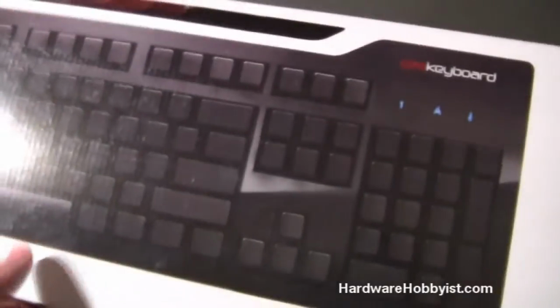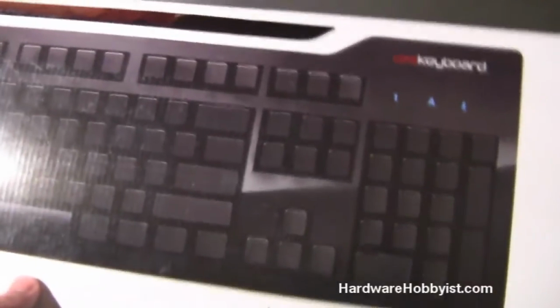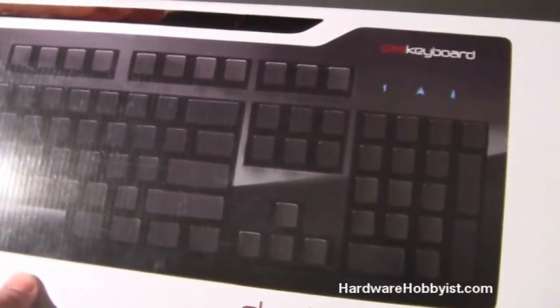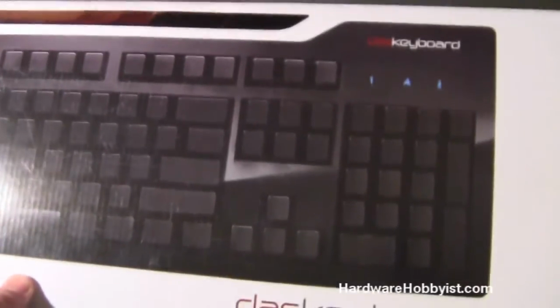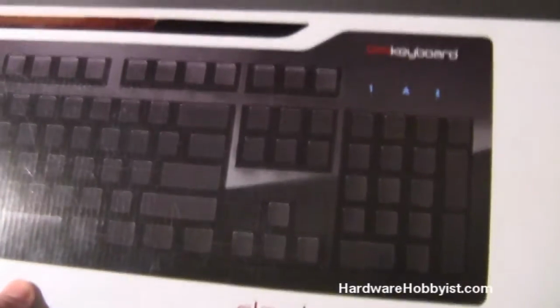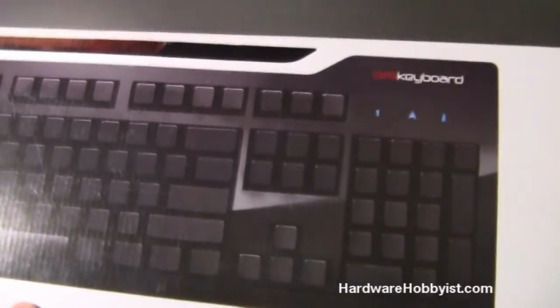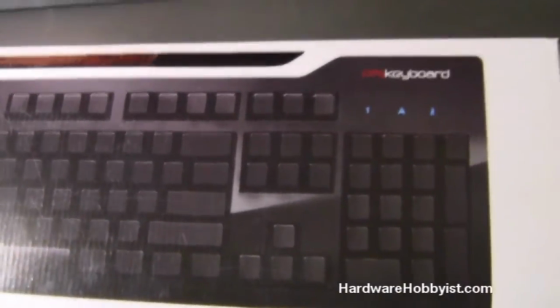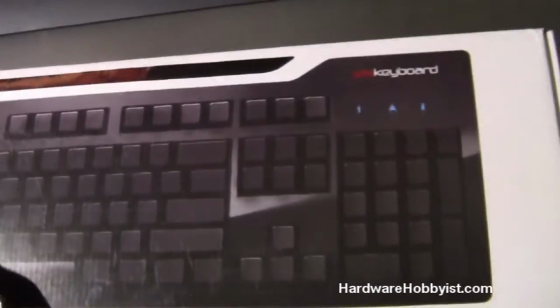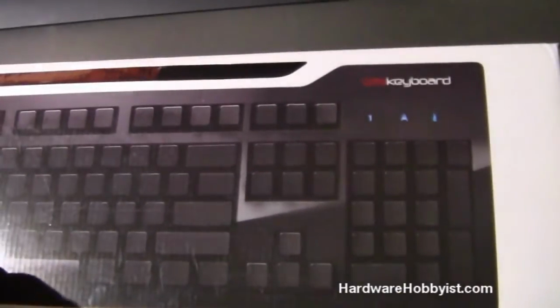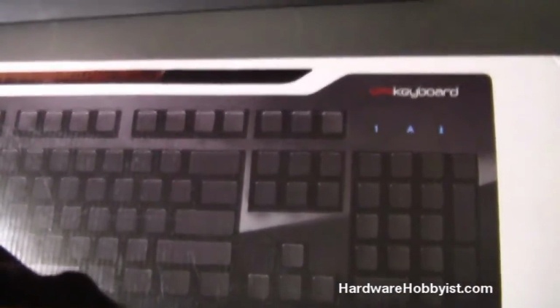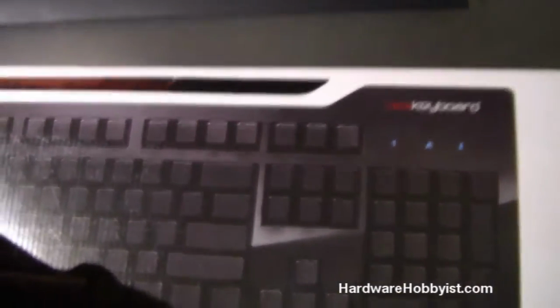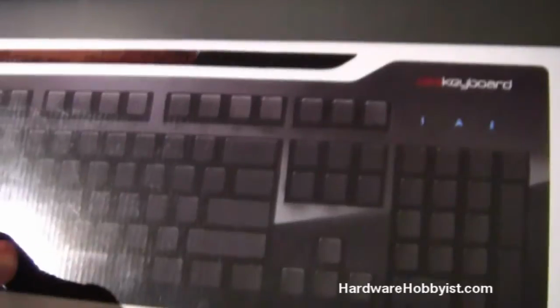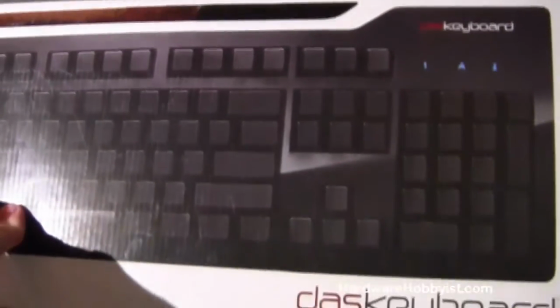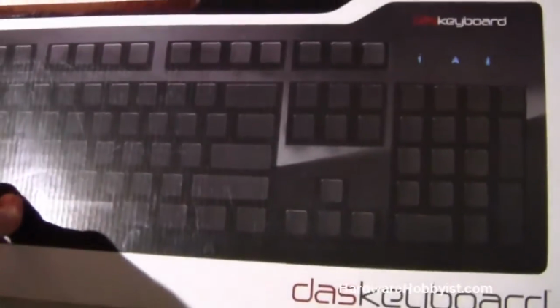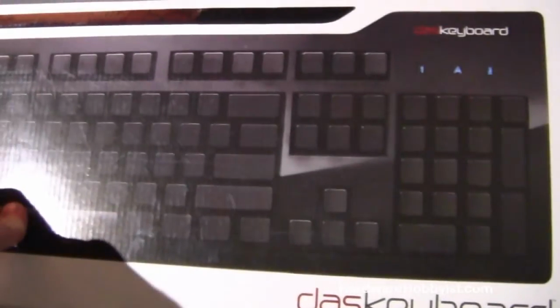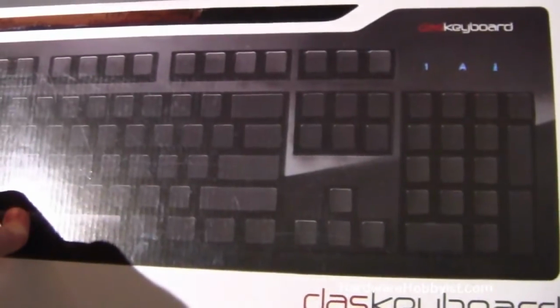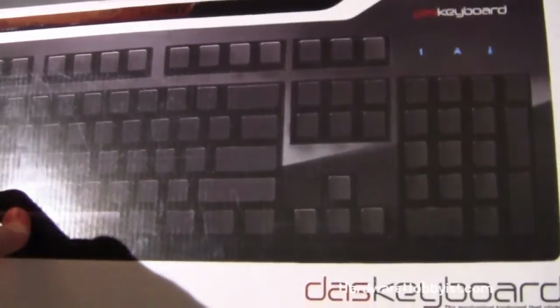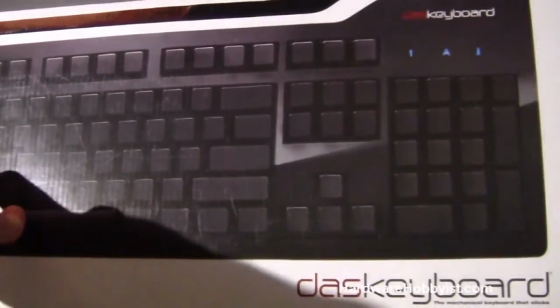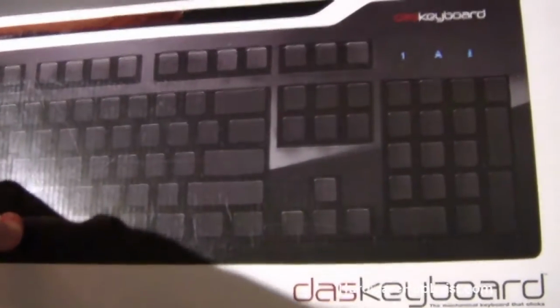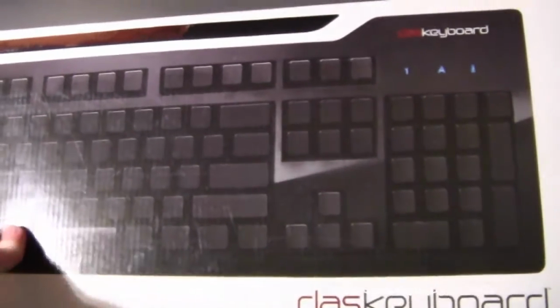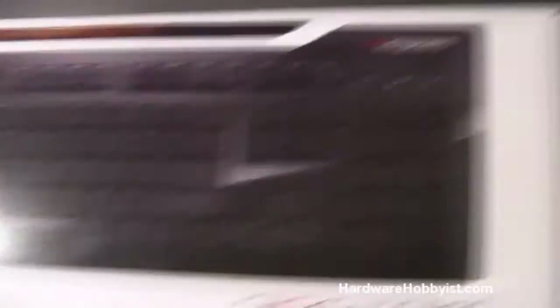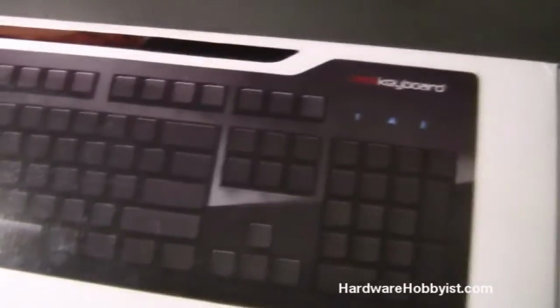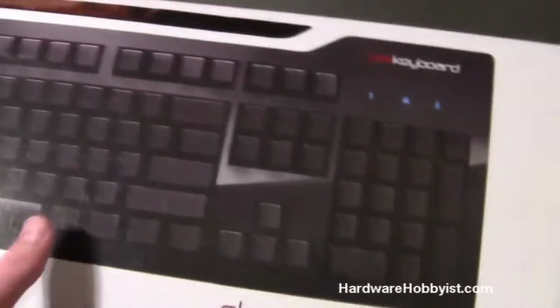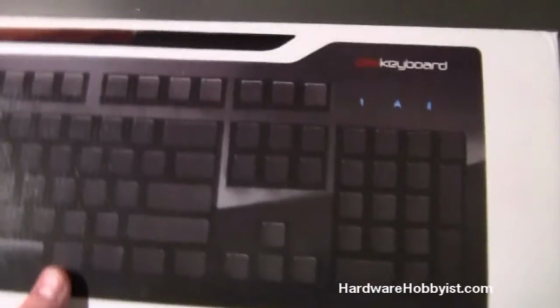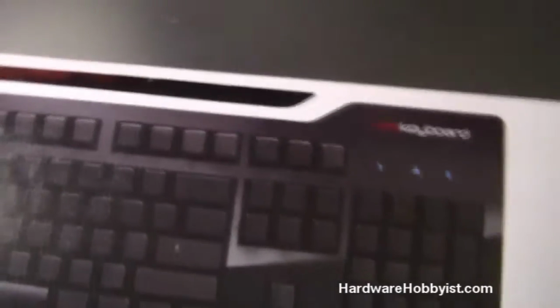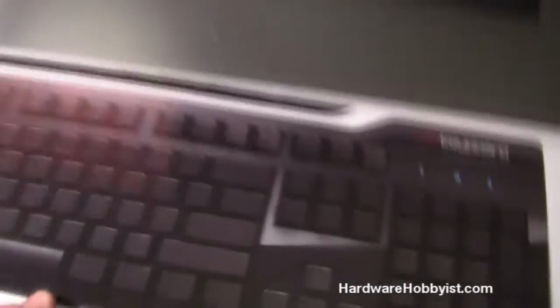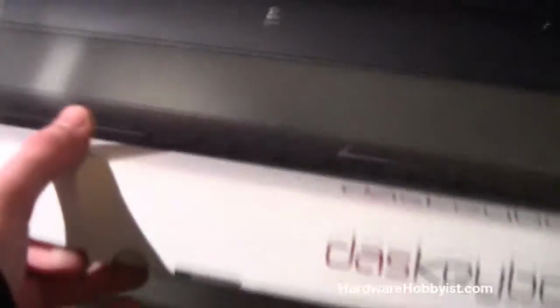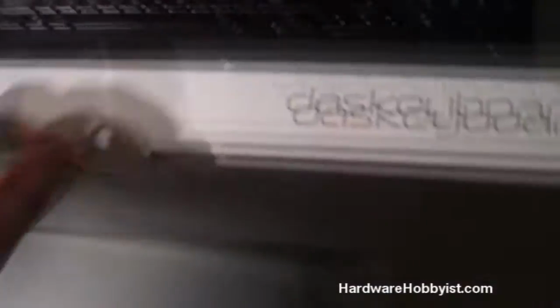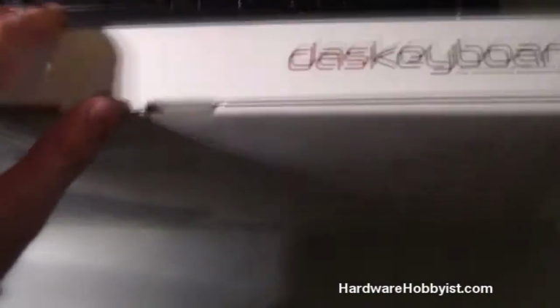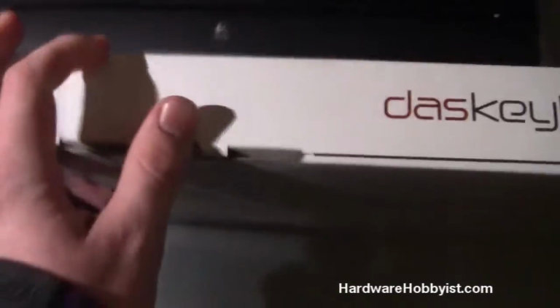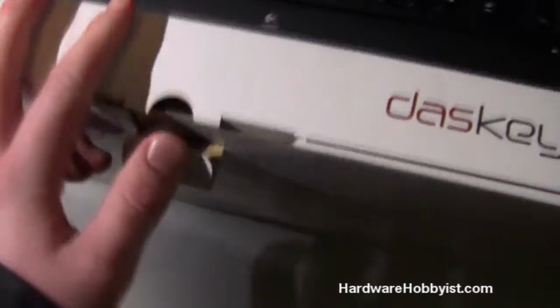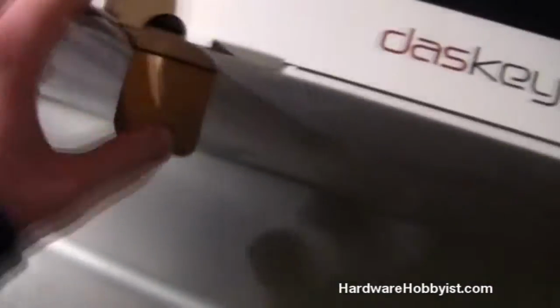For games, I find that it doesn't really matter, because when do you ever look at the keyboard when you play a game? If you play it enough, you just automatically know where the keys are. So I'm going to go ahead and unbox it really quick.